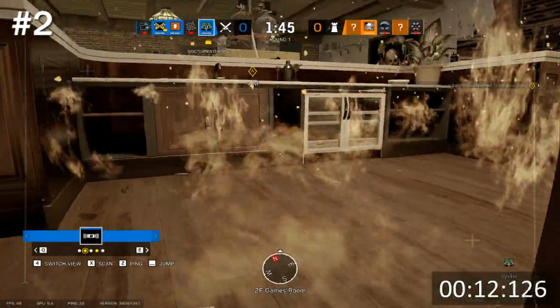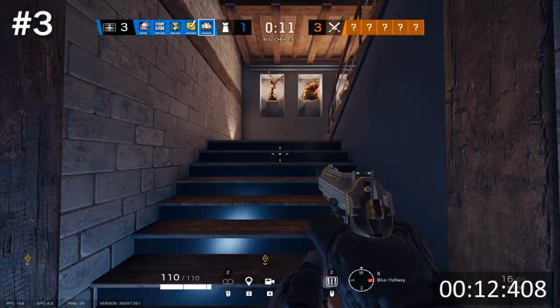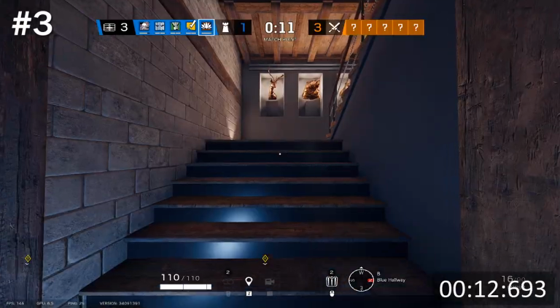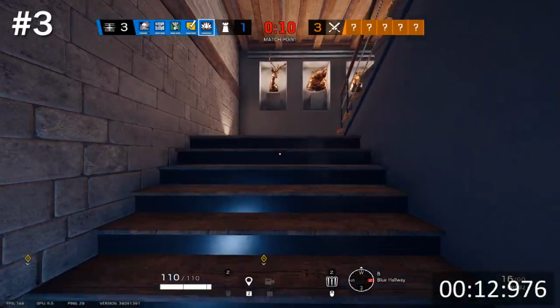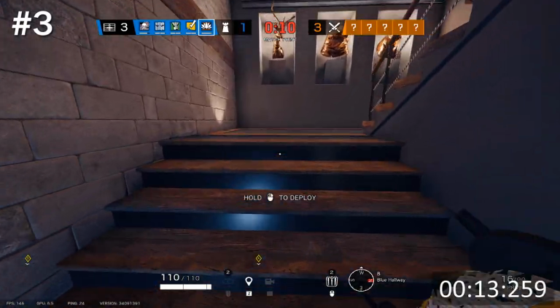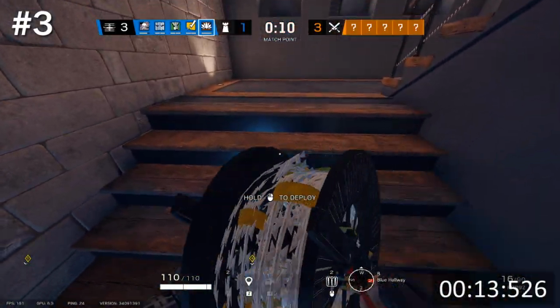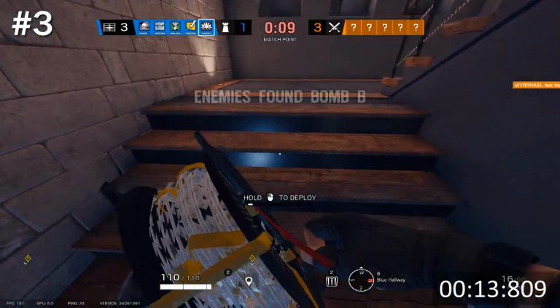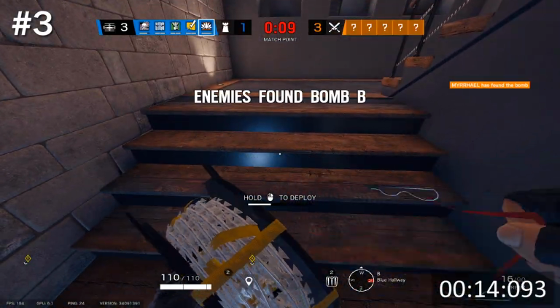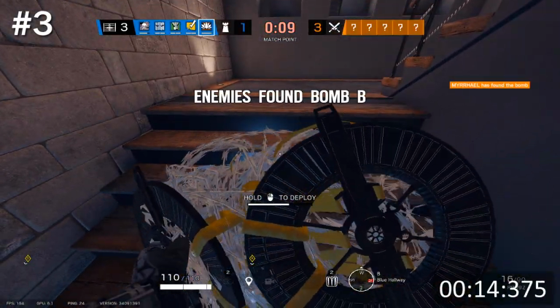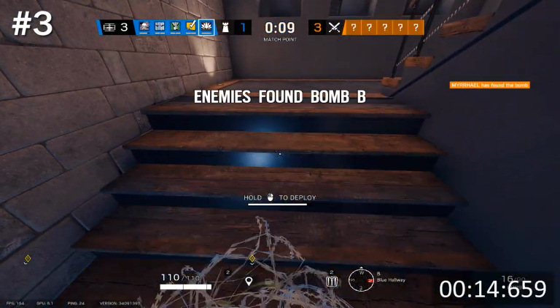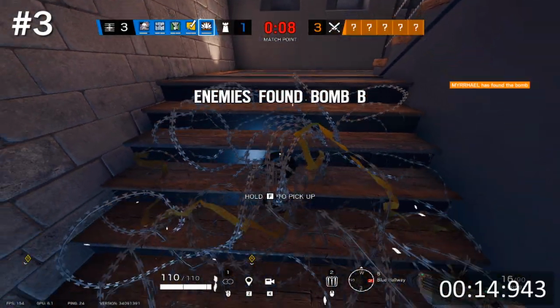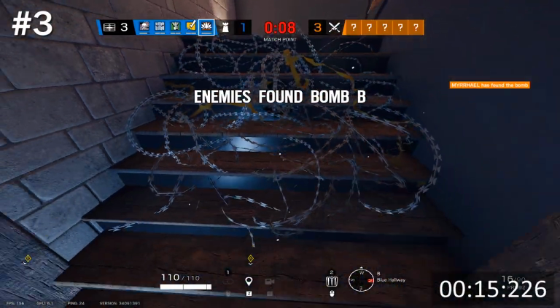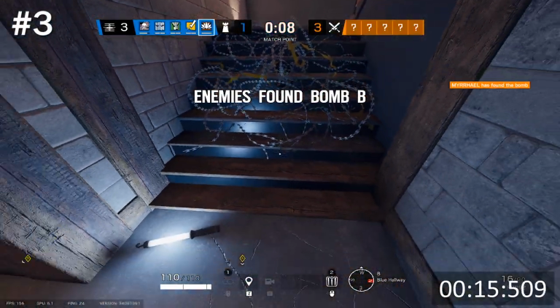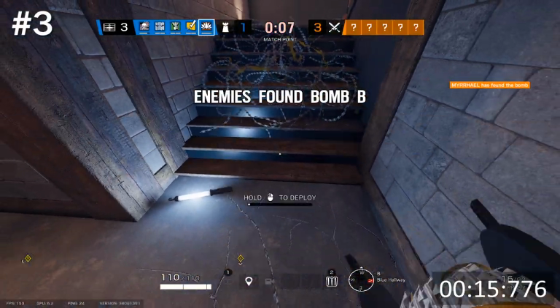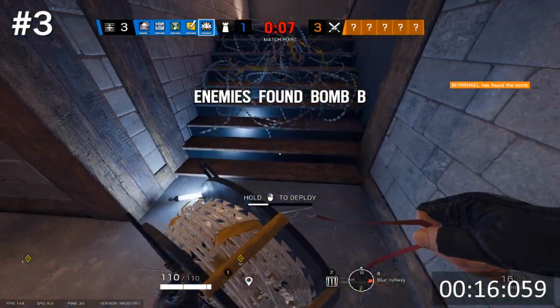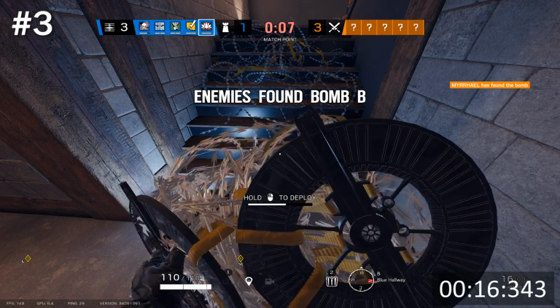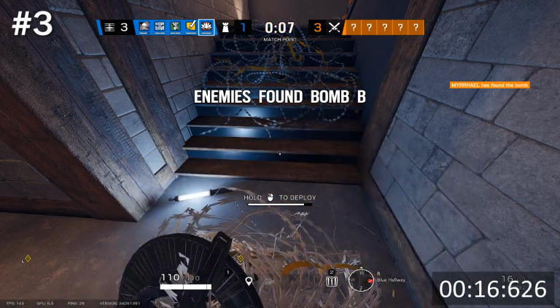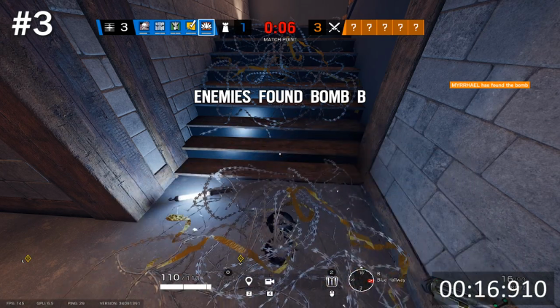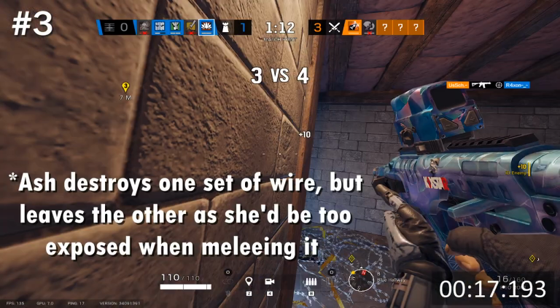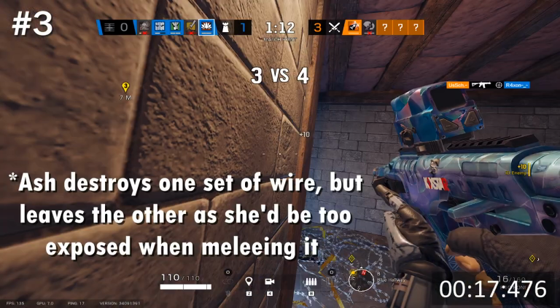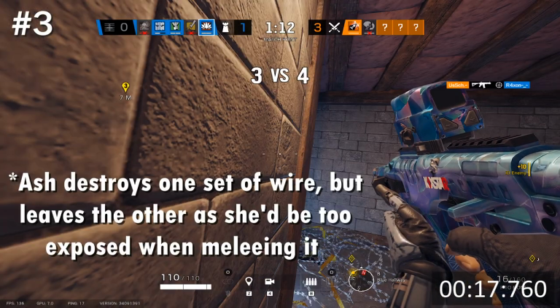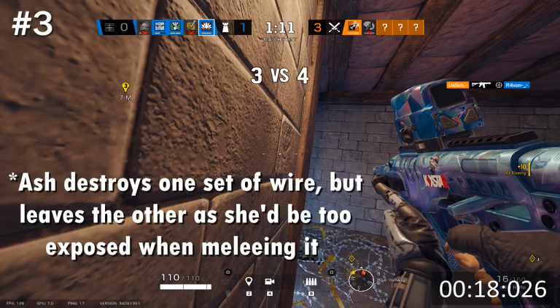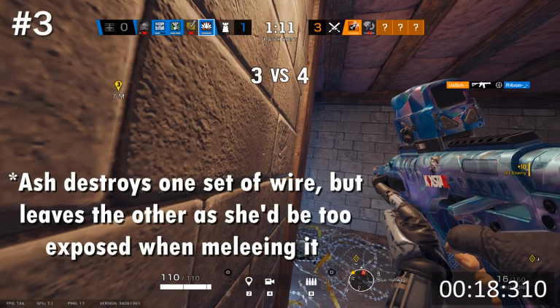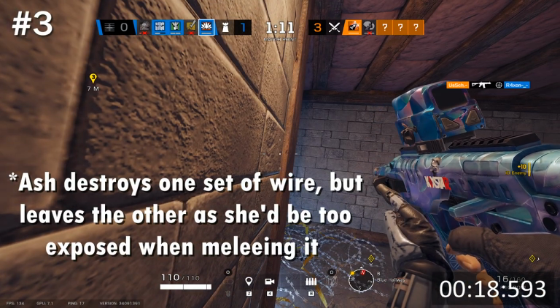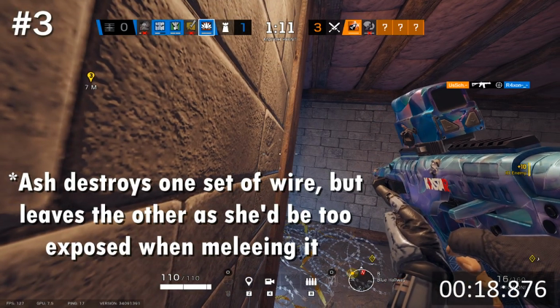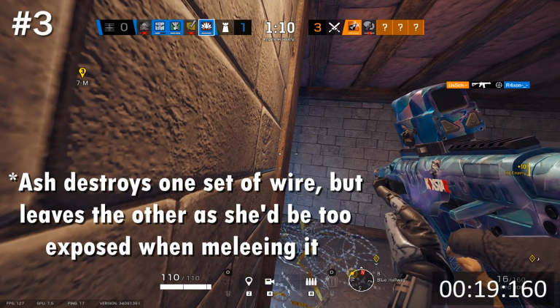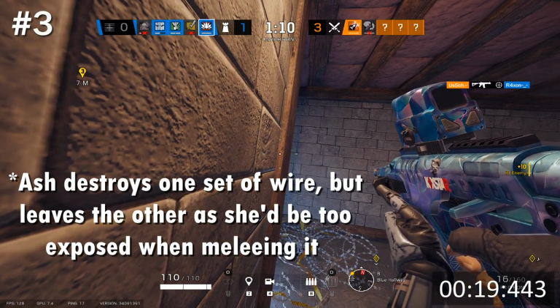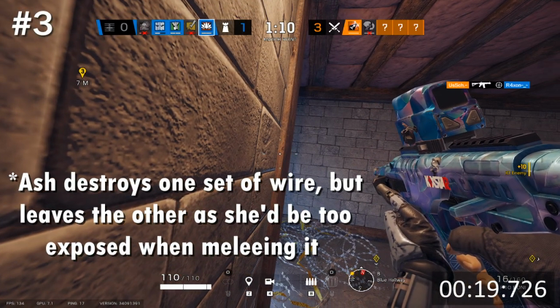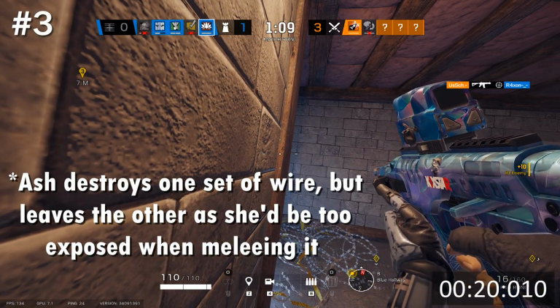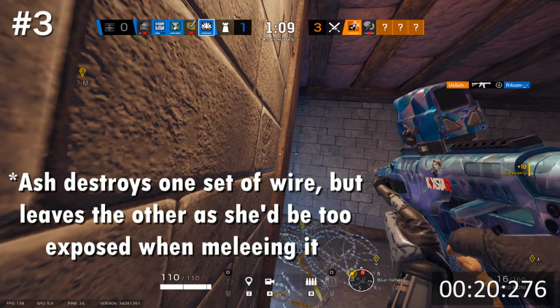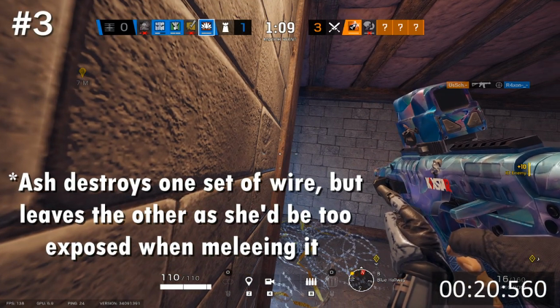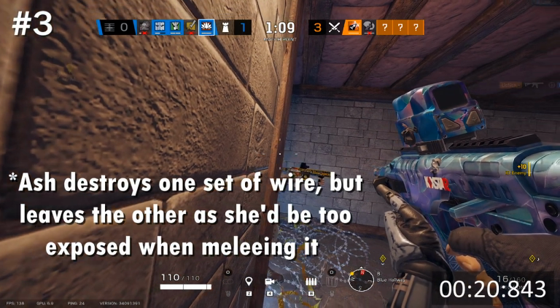When placing barbed wire on stairways, make sure it's in a position where attackers can't destroy it from cover and have to be exposed to melee. This can often just result in a straight up free kill.